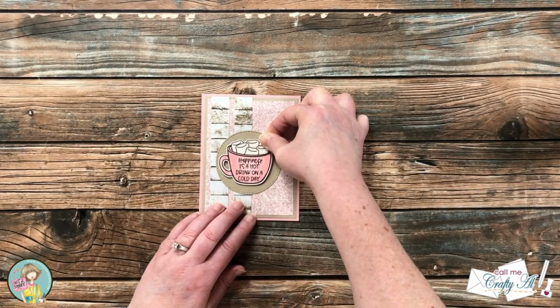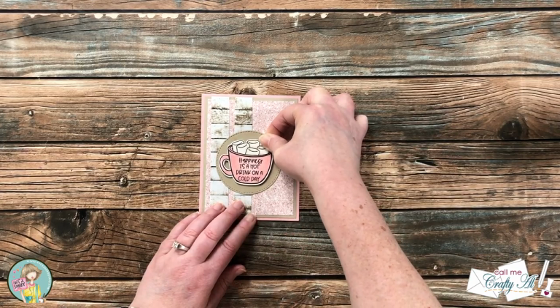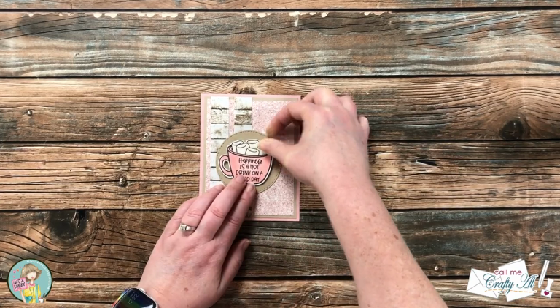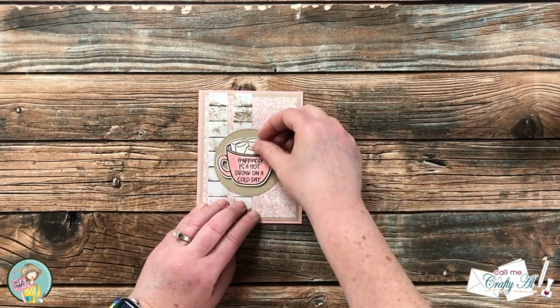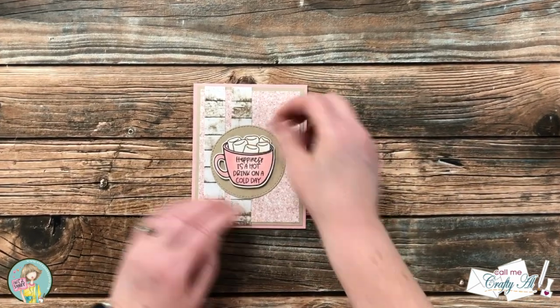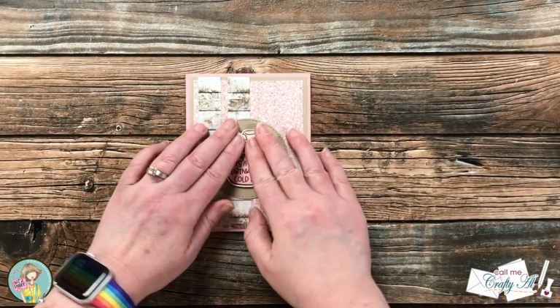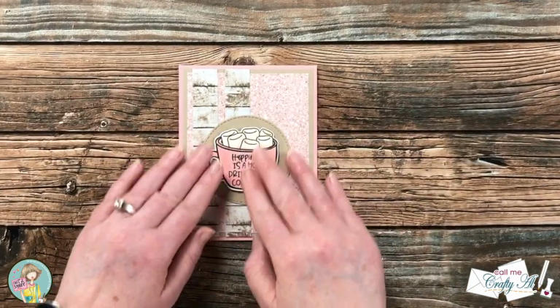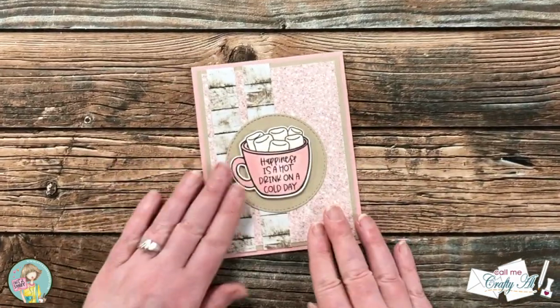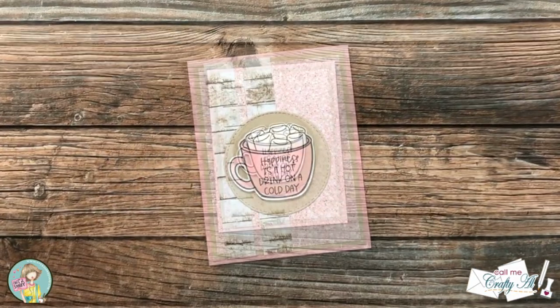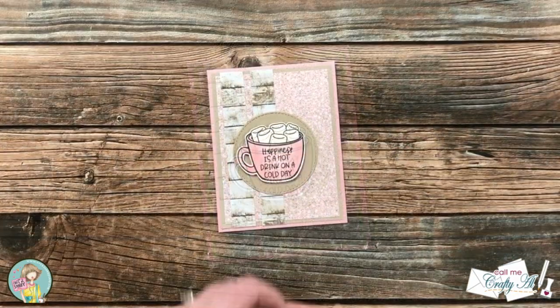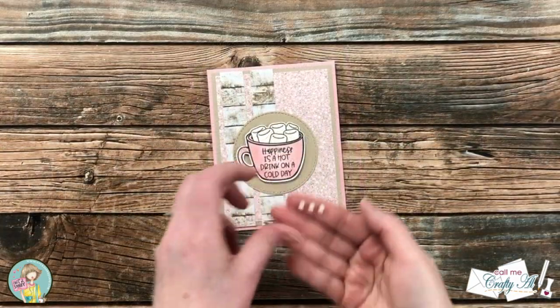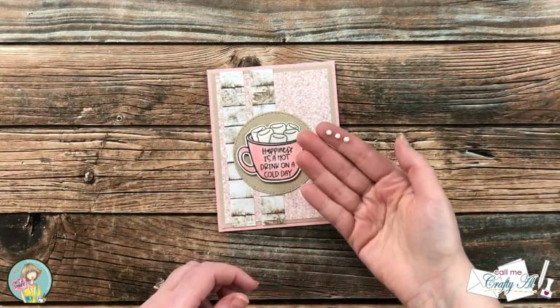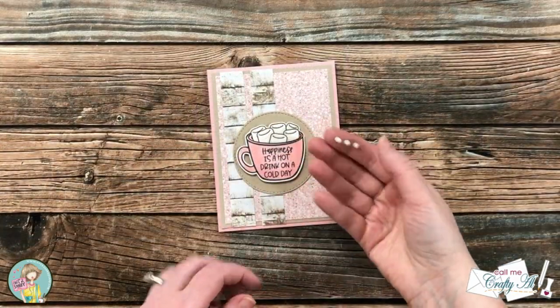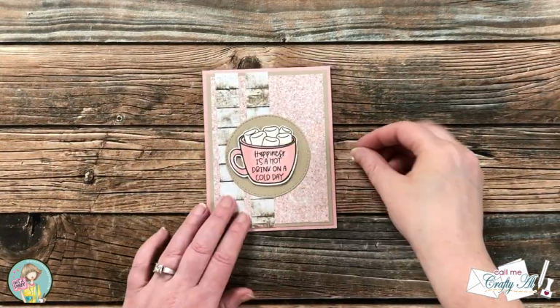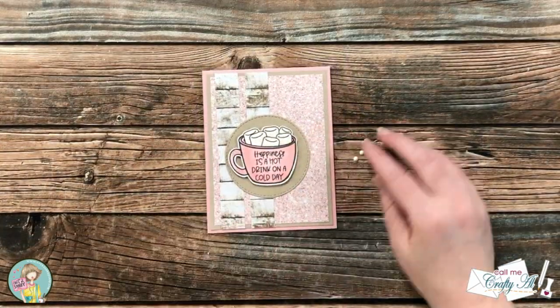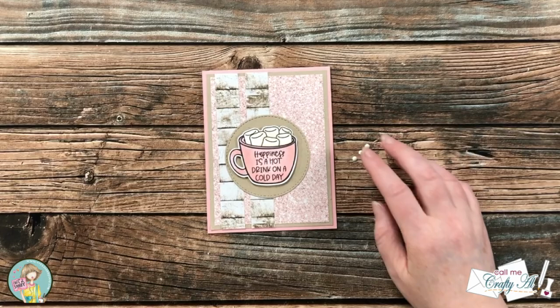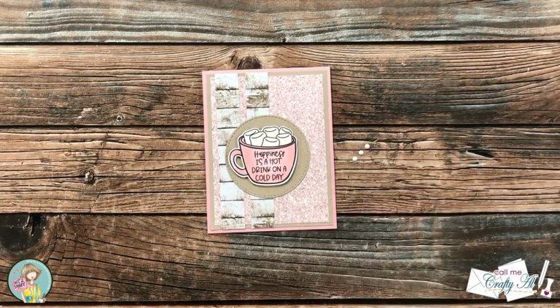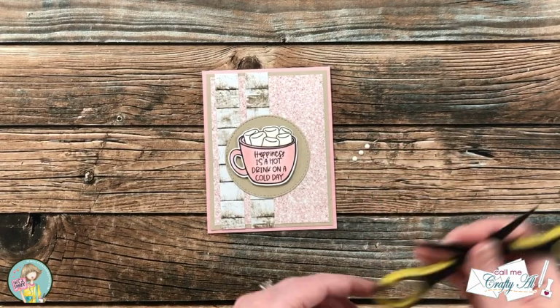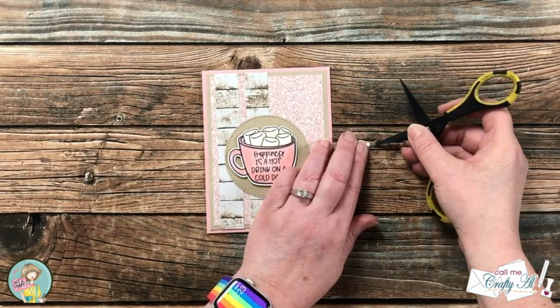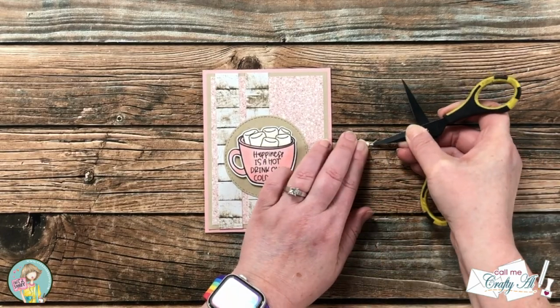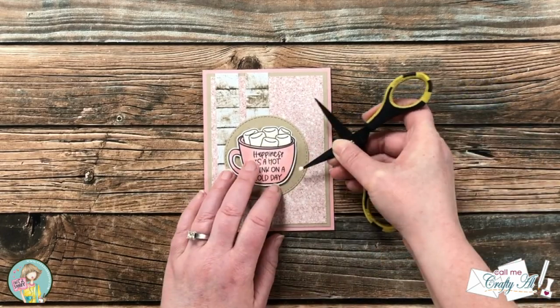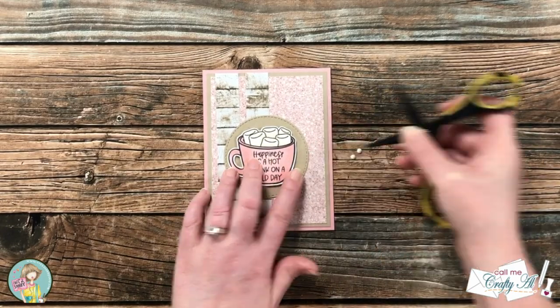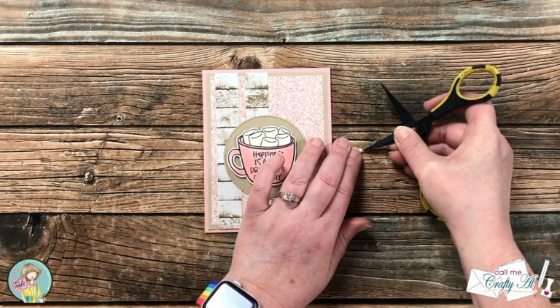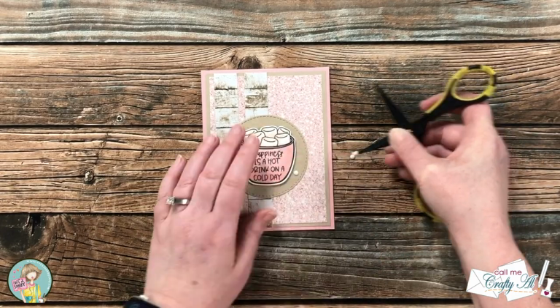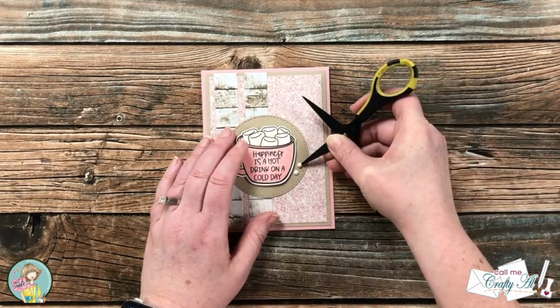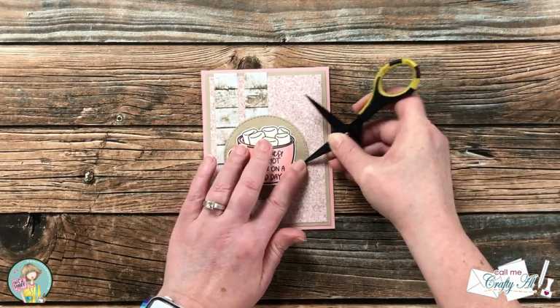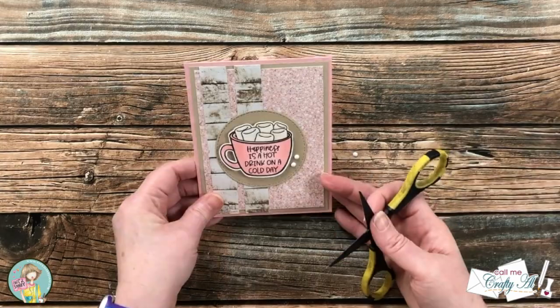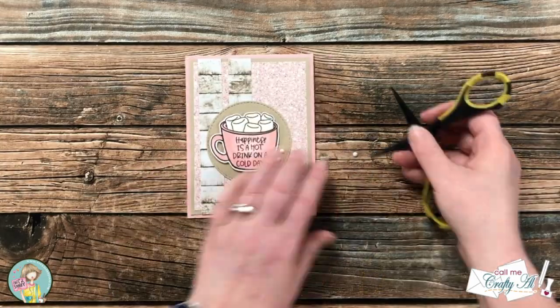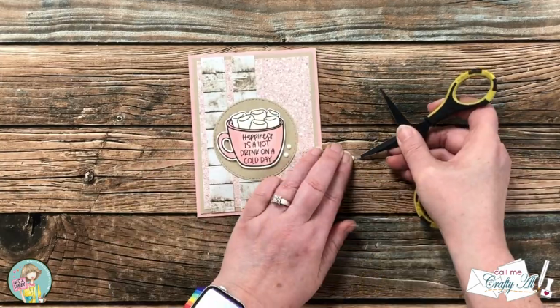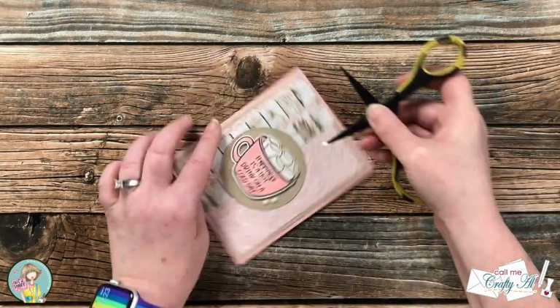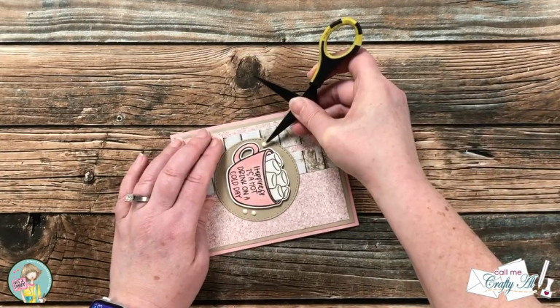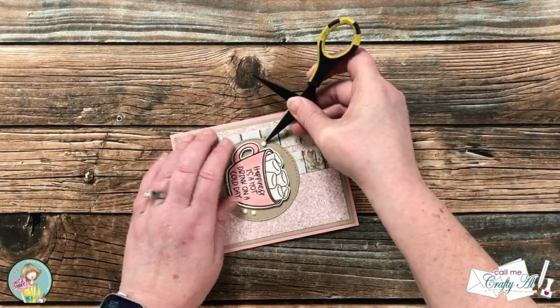To finish the card off, I wanted to add a few embellishments, so I brought in some matte white enamel dots from my stash and added a little trio around the mug. And here are some close-up looks at the finished card.